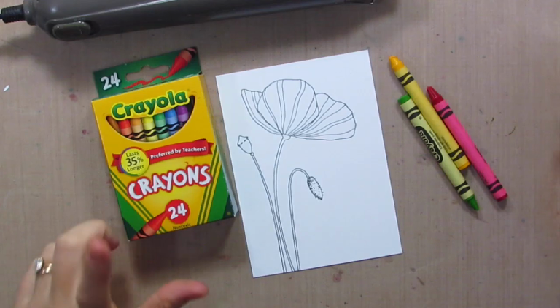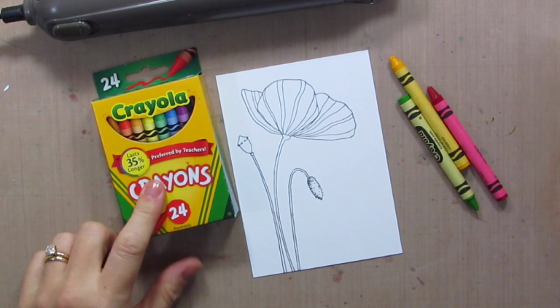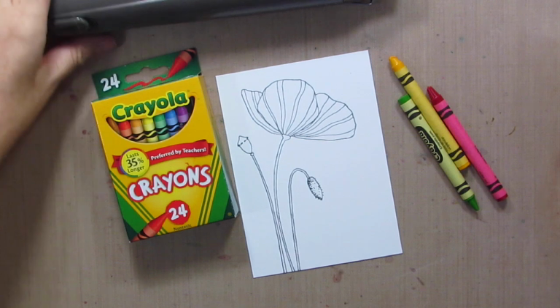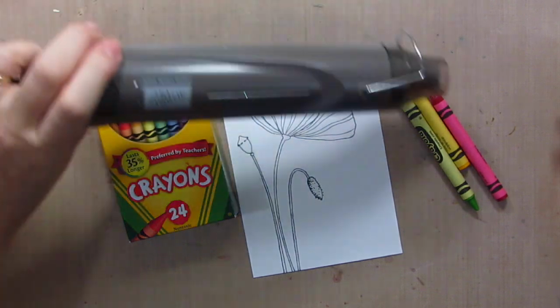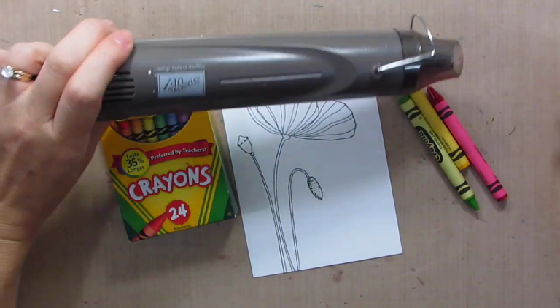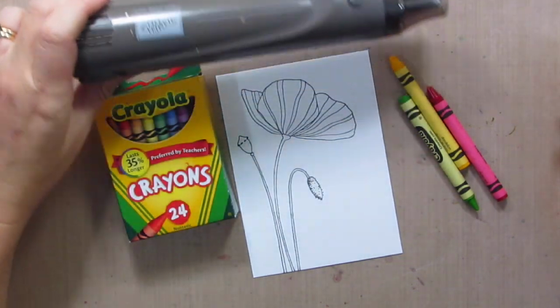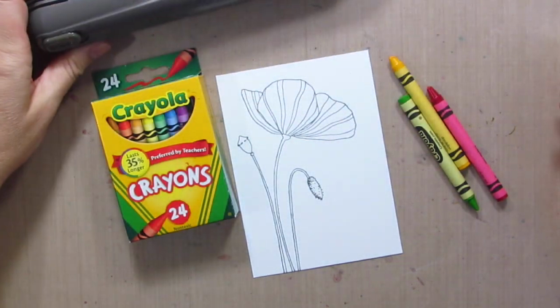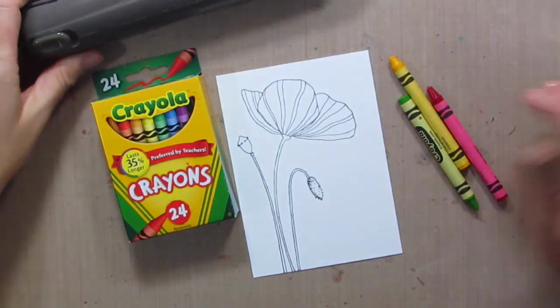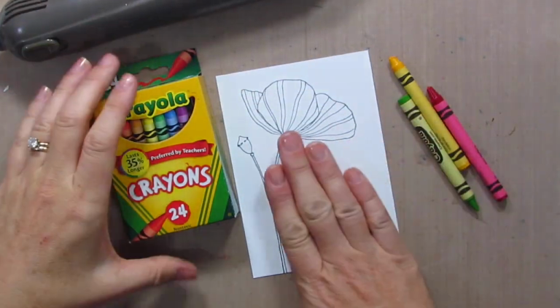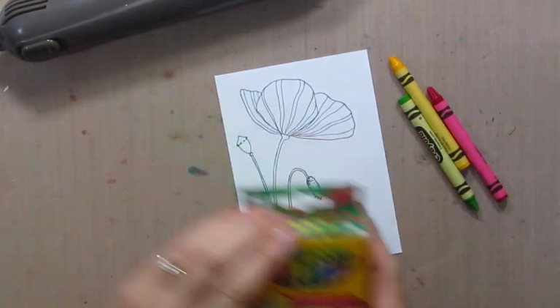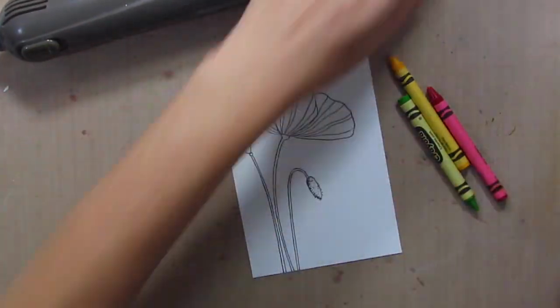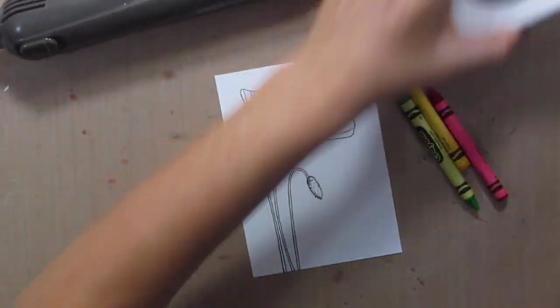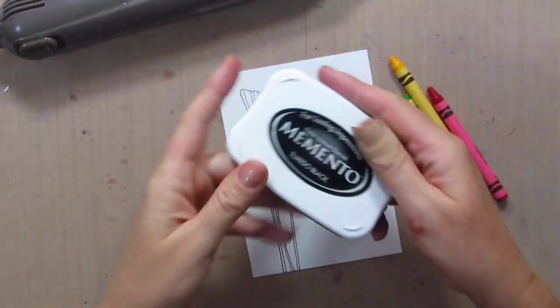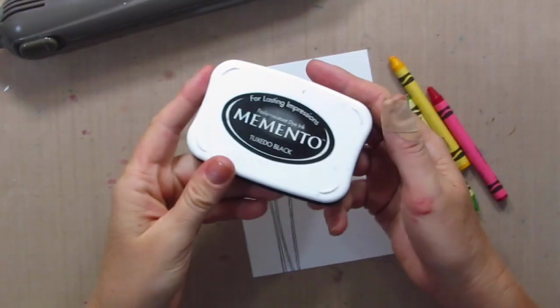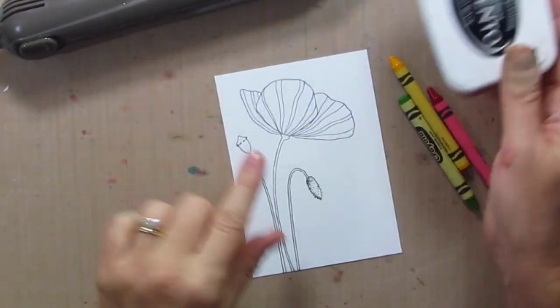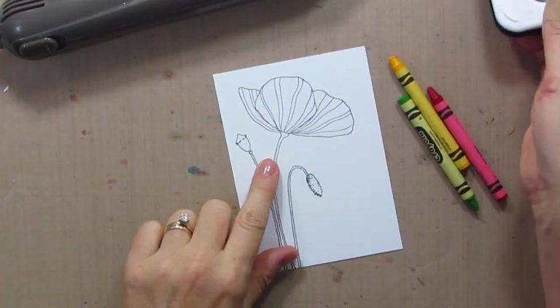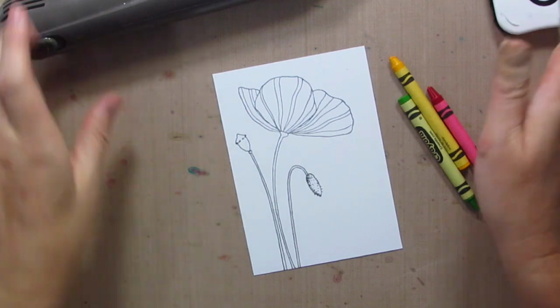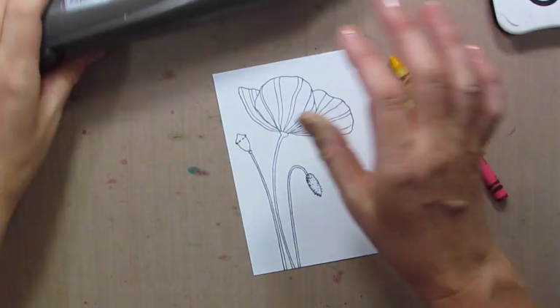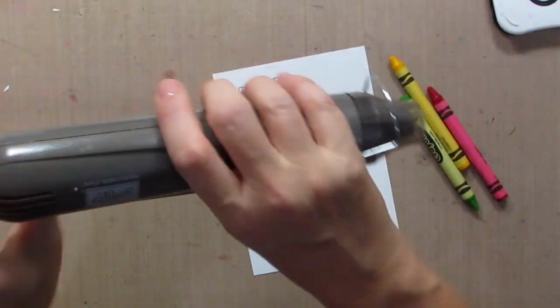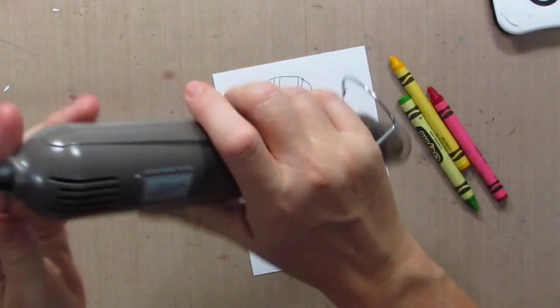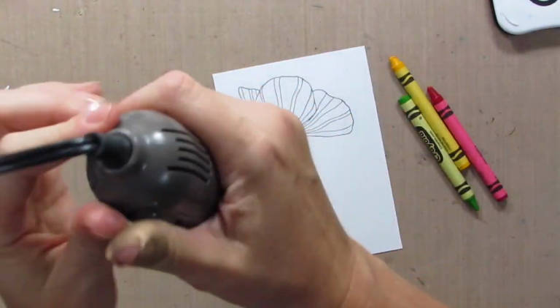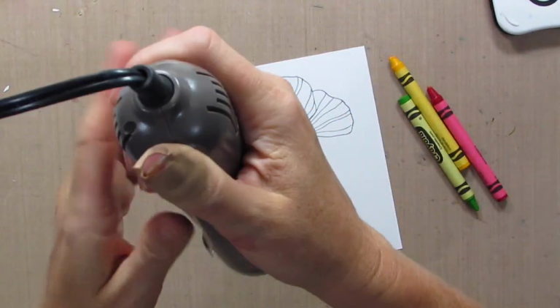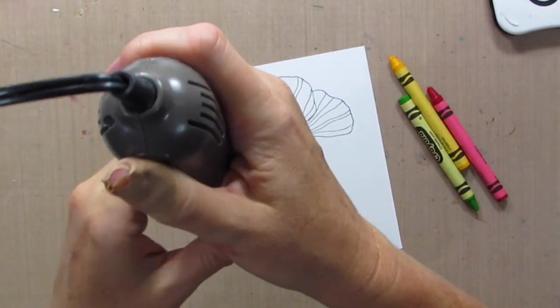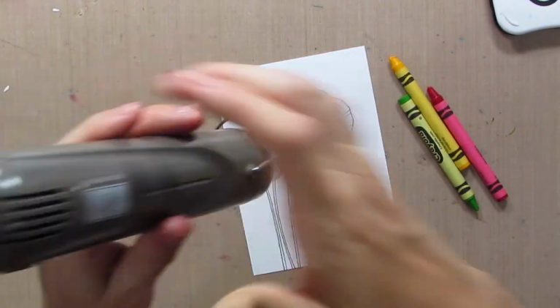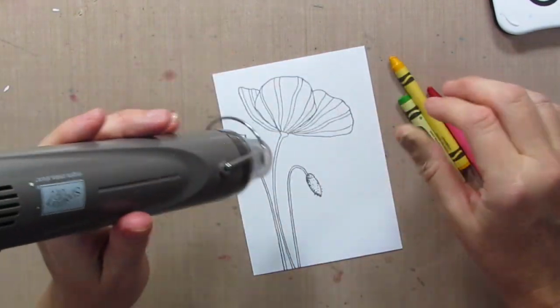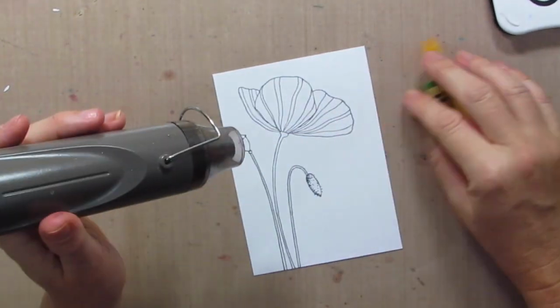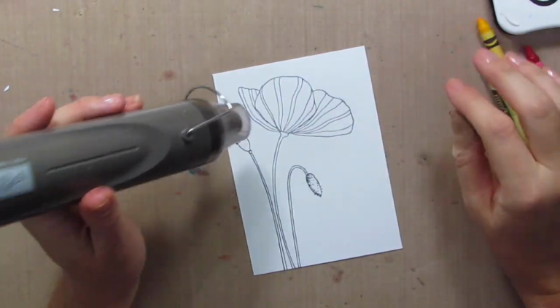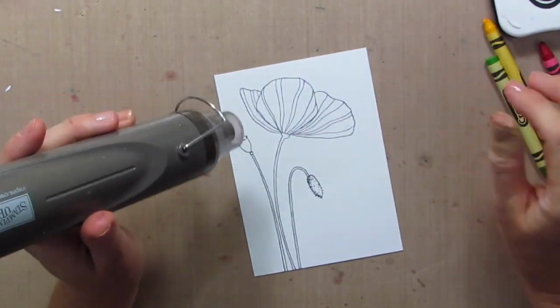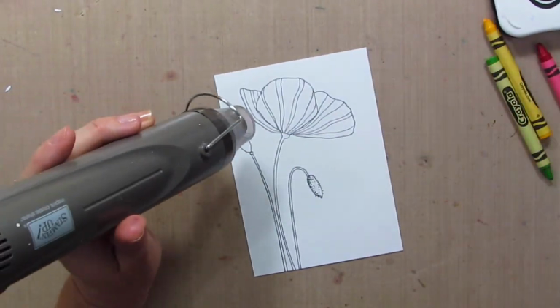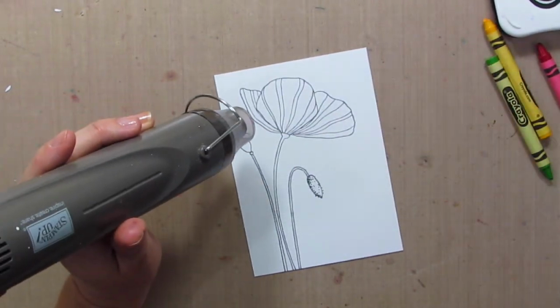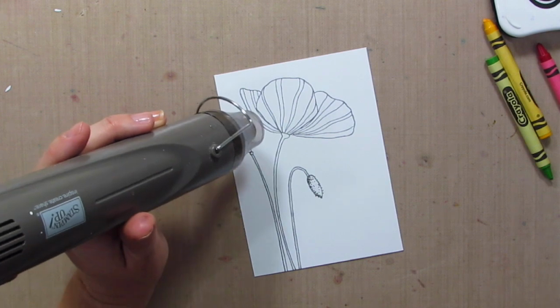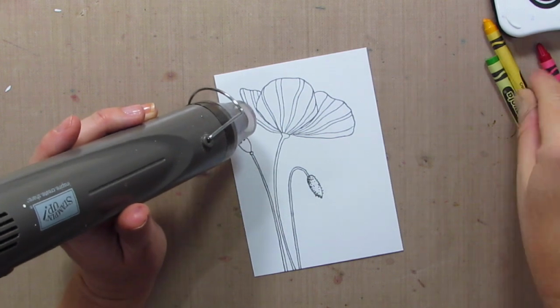So you need crayons and you need a heat tool. I've stamped my image with Memento Black ink. This is an image by Penny Black, and I'm going to turn my heat tool on and just warm up that cardstock.